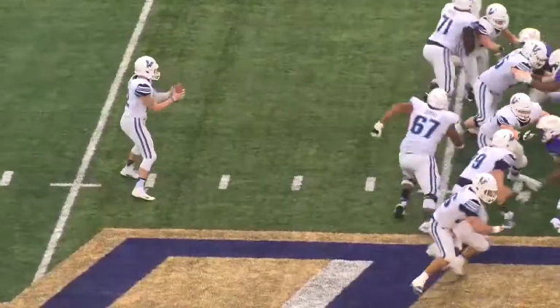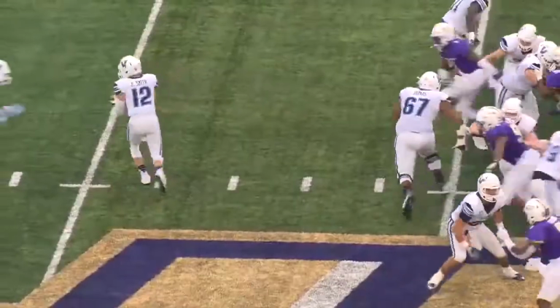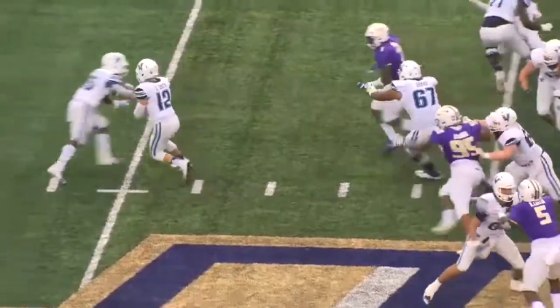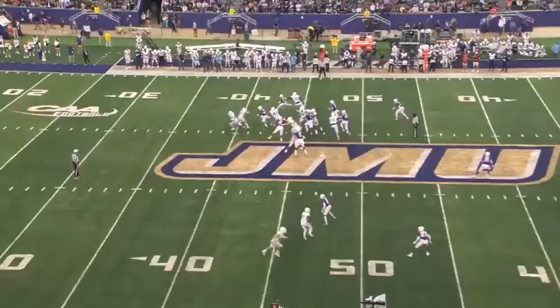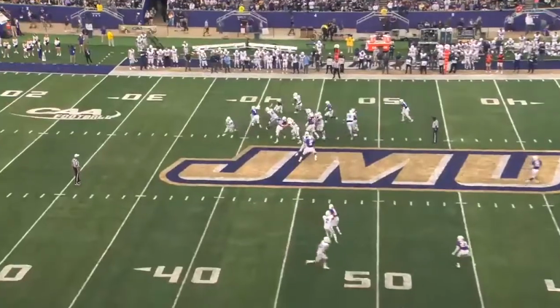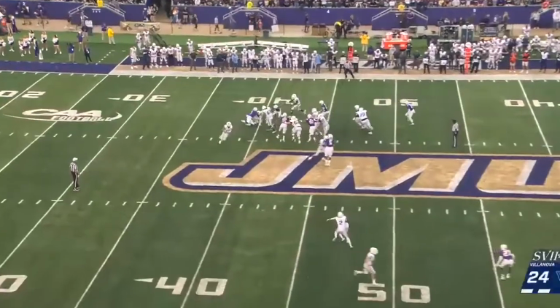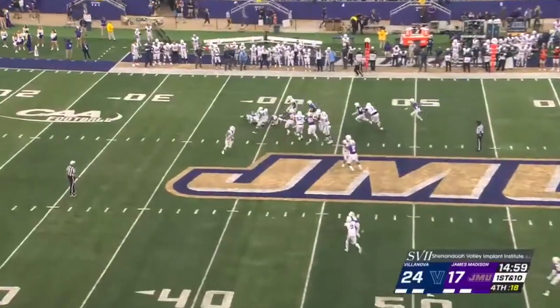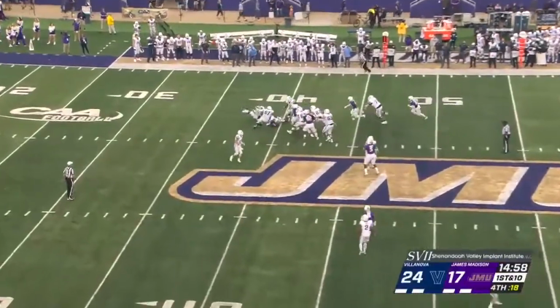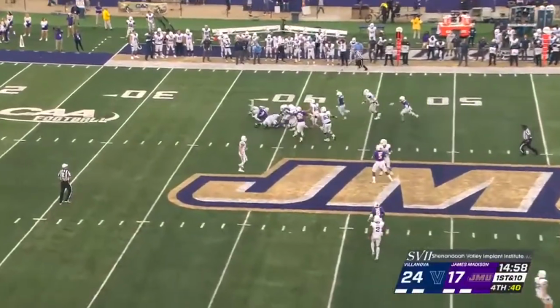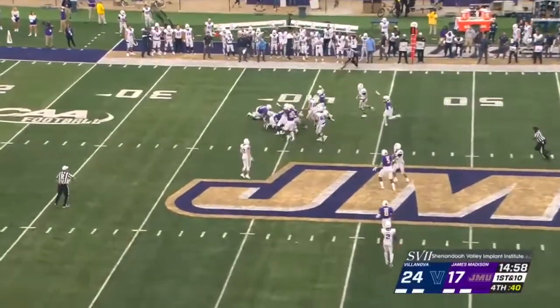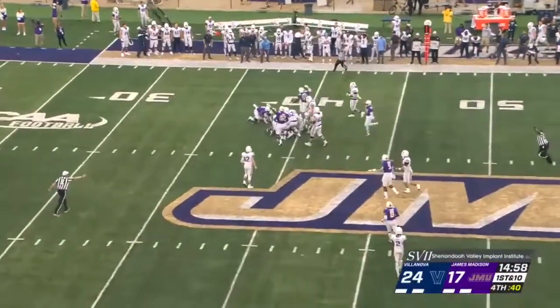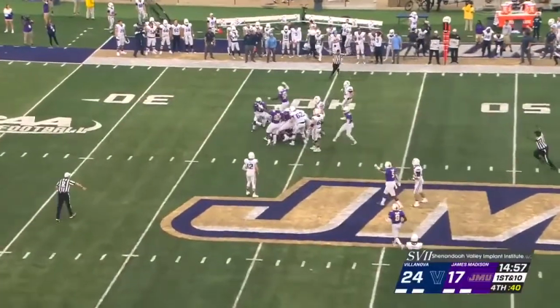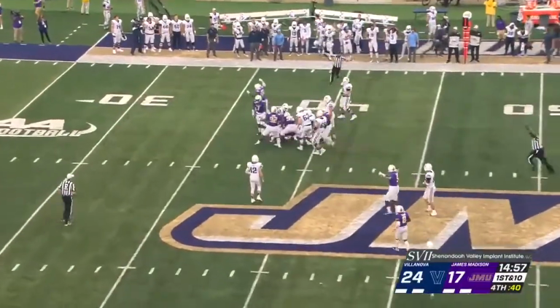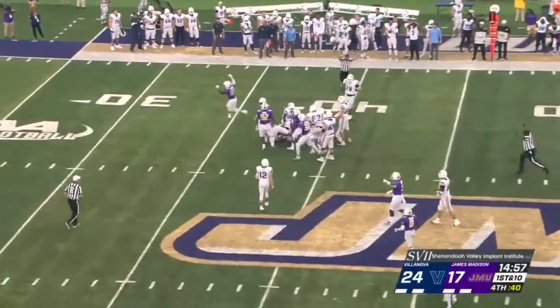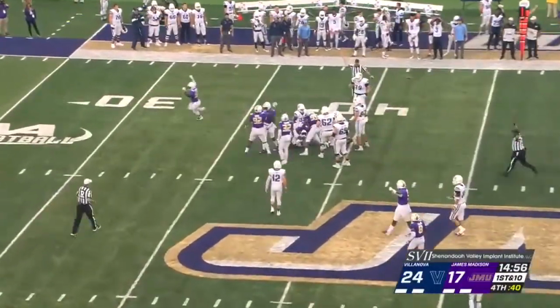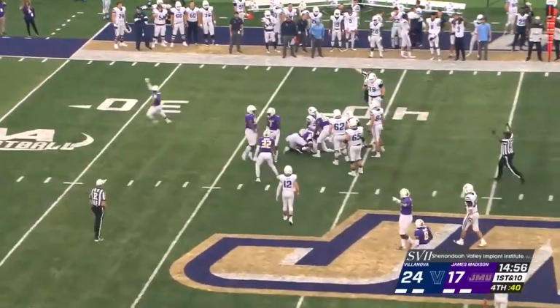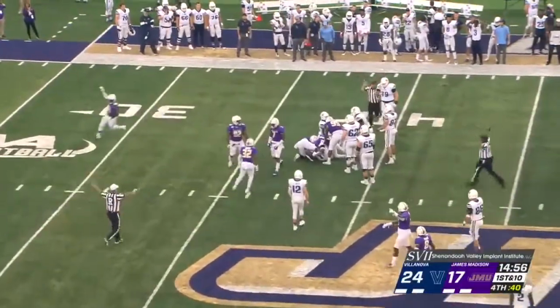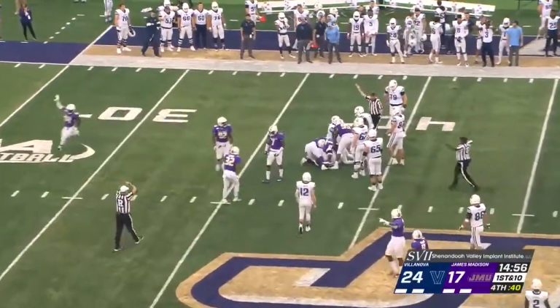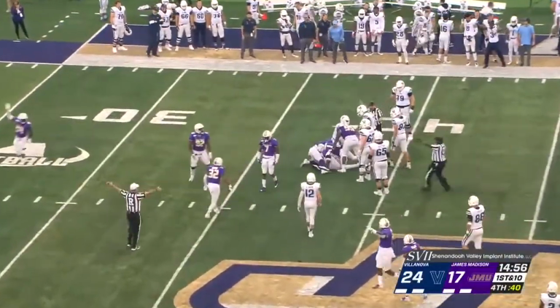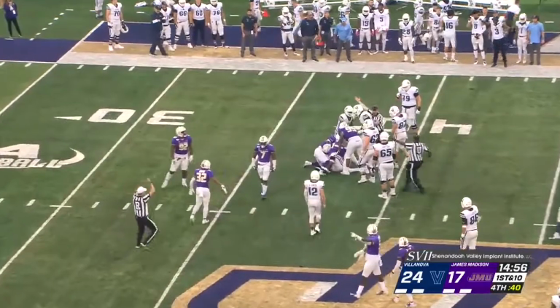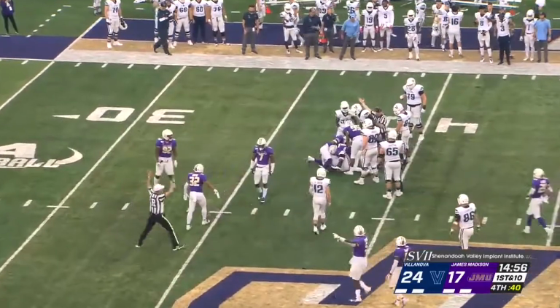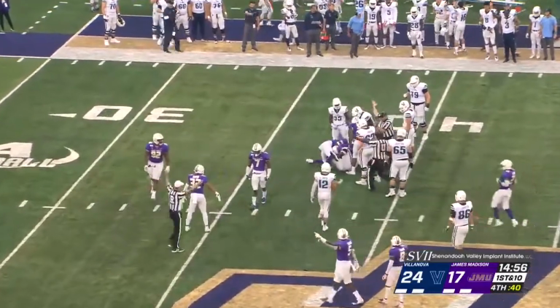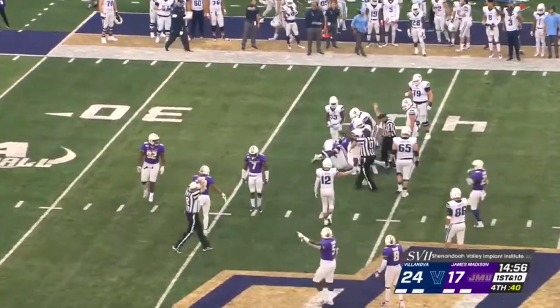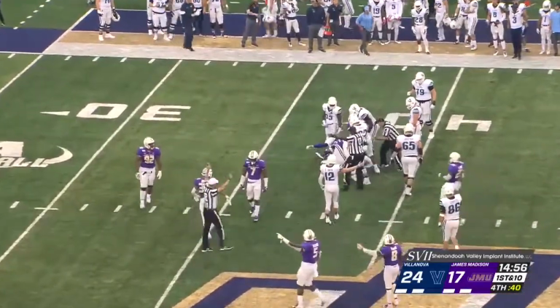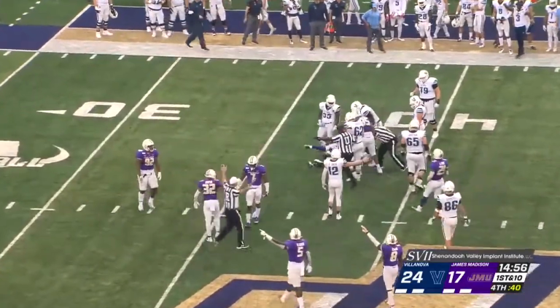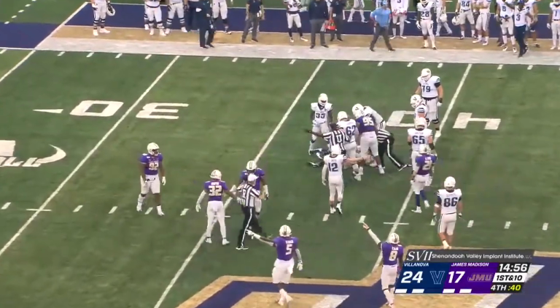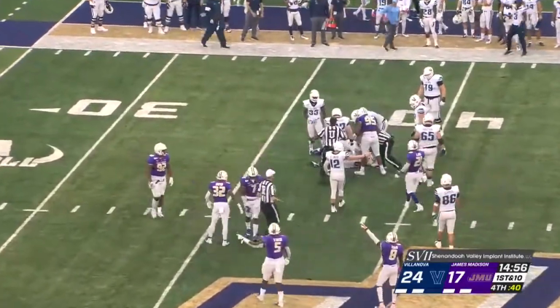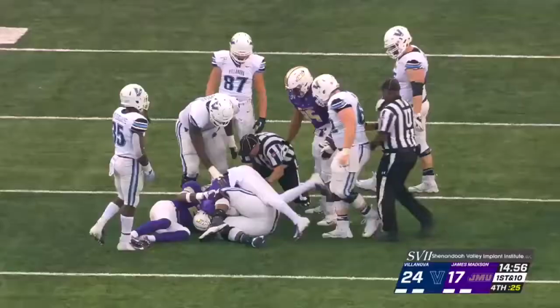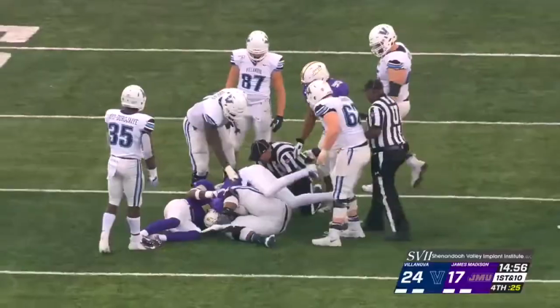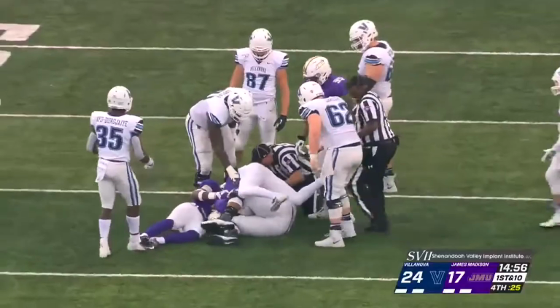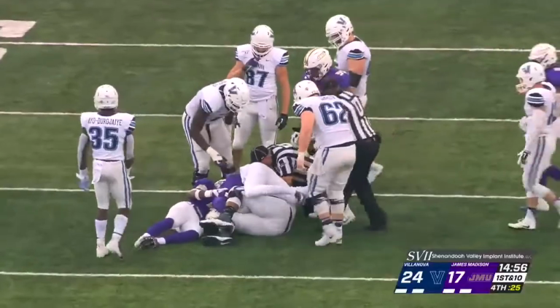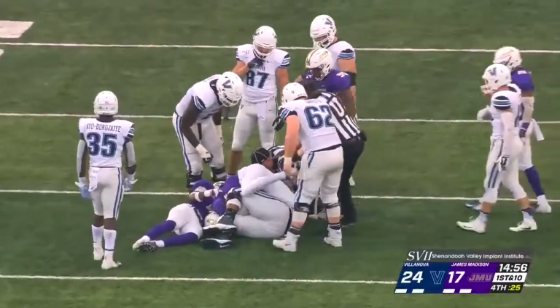And Villanova has just done so. They'll start it, and here comes the ball — it's loose, and it looks like JMU may have recovered. They have. The Dukes have it at the 39-yard line of Villanova.